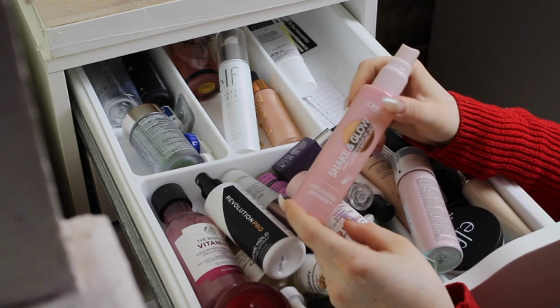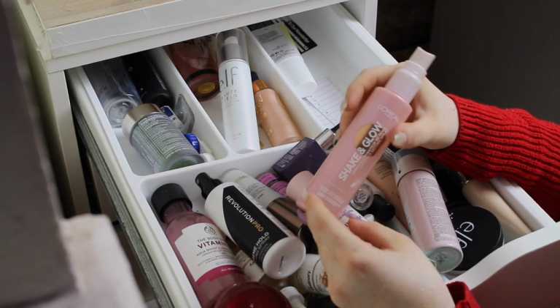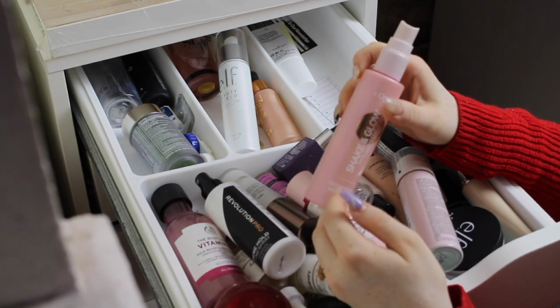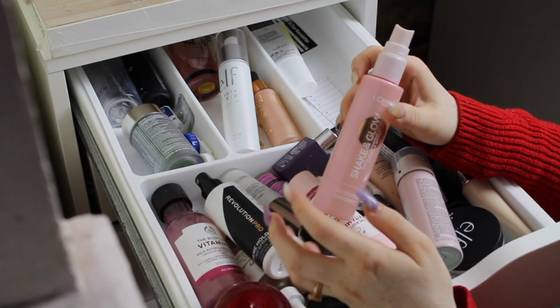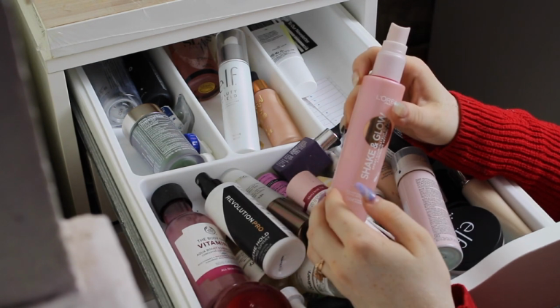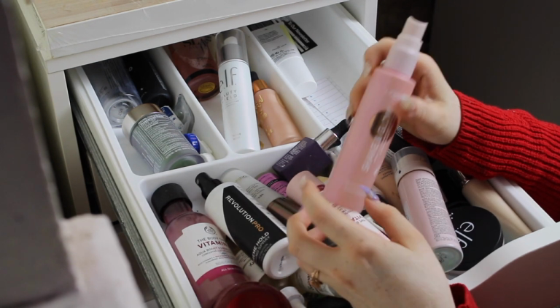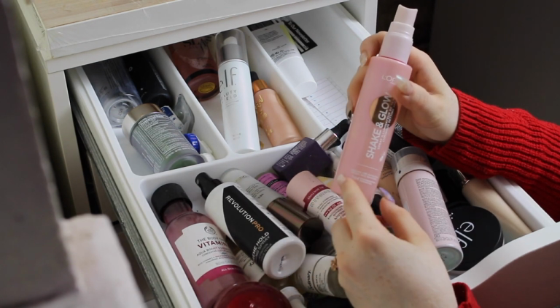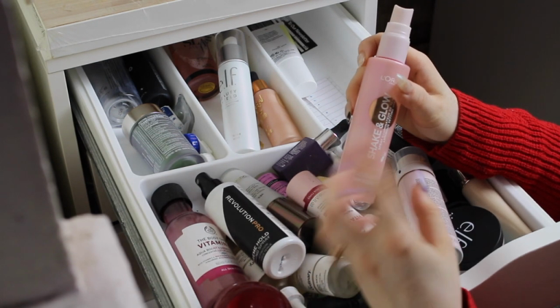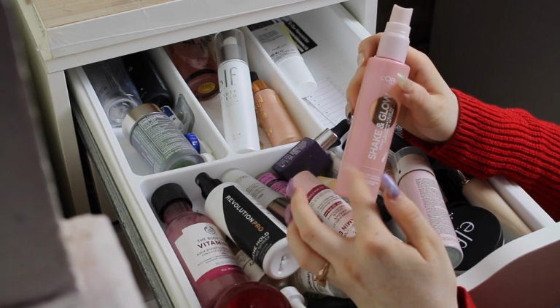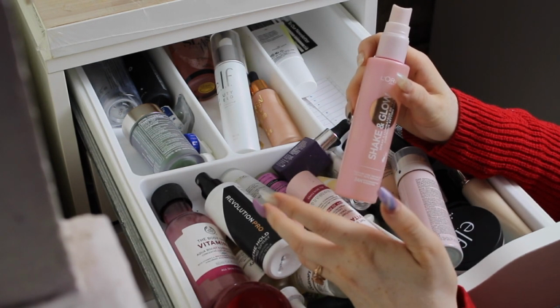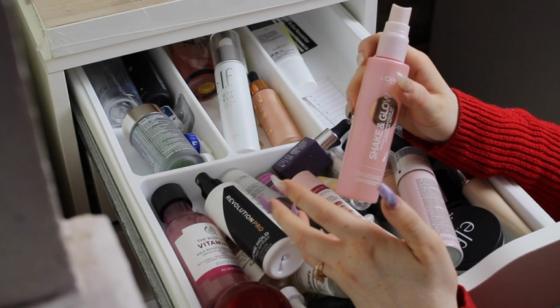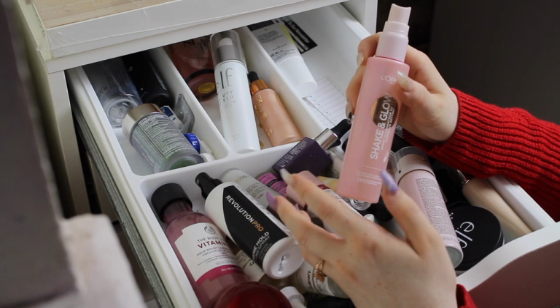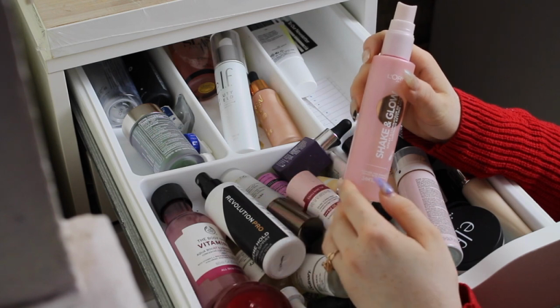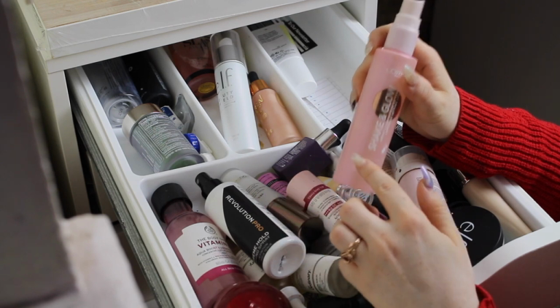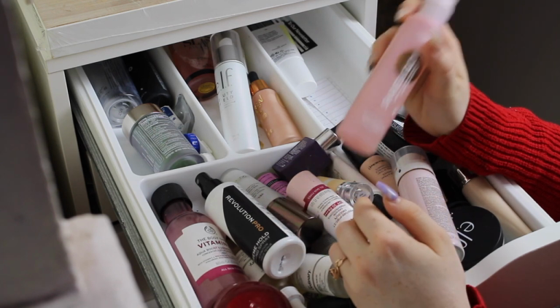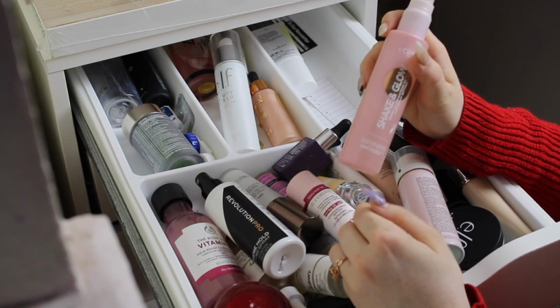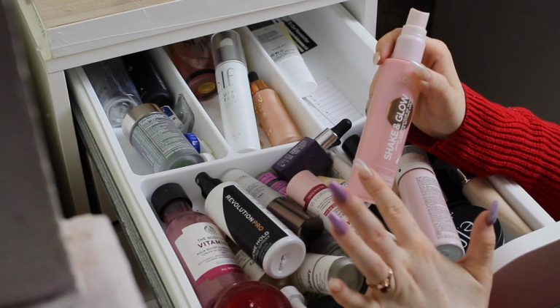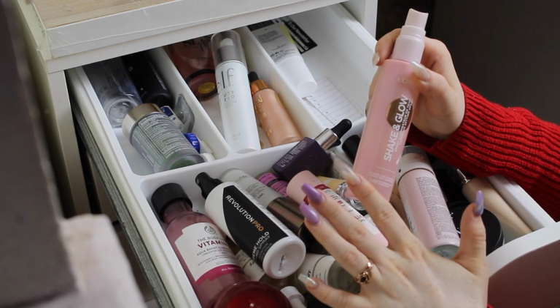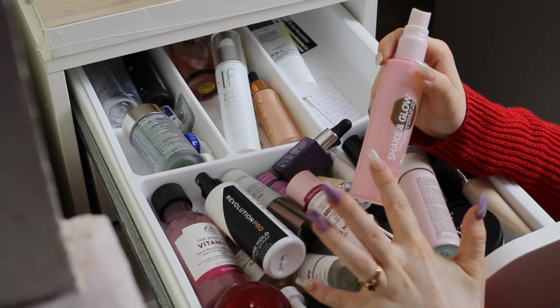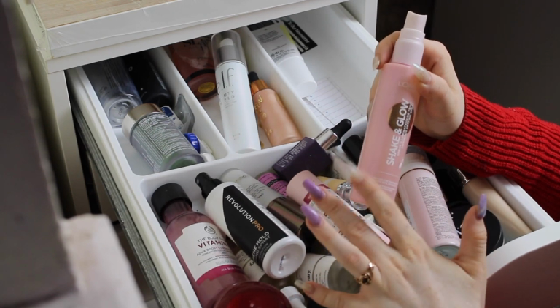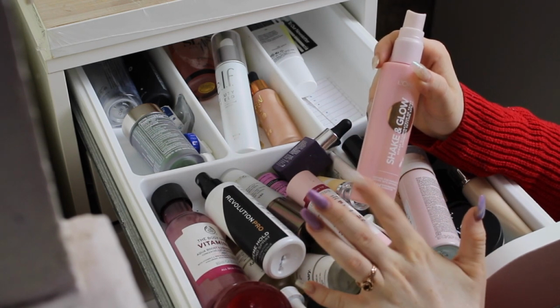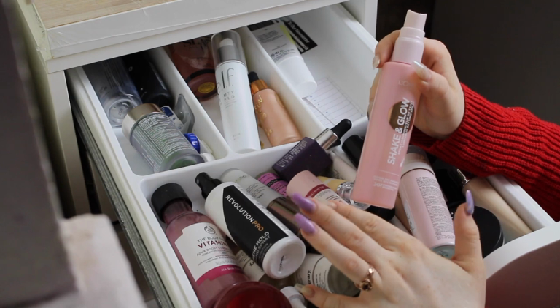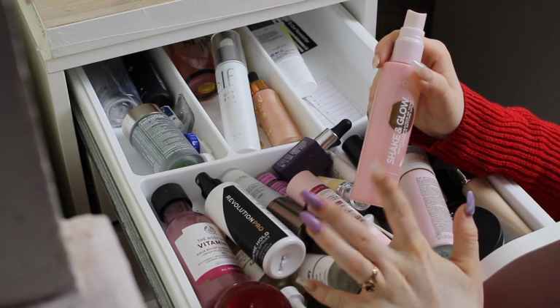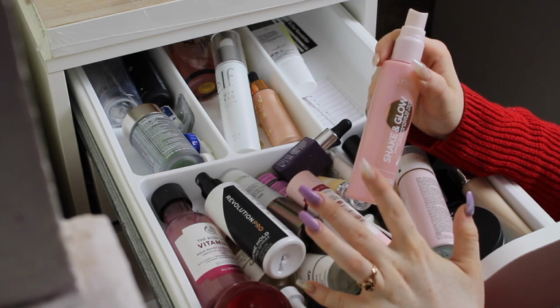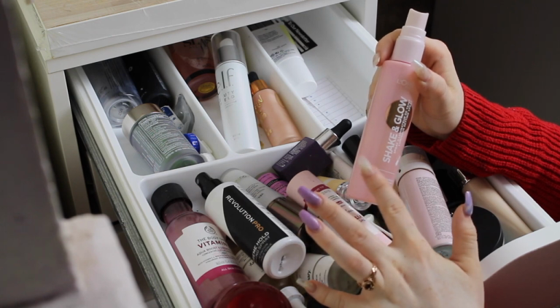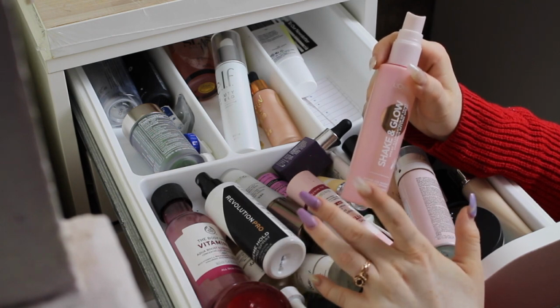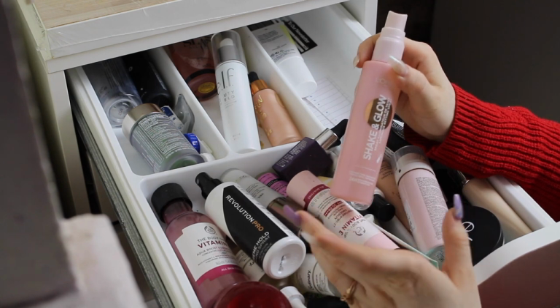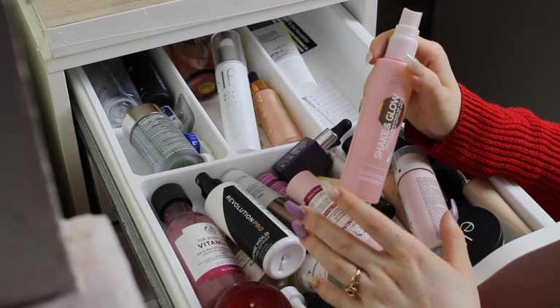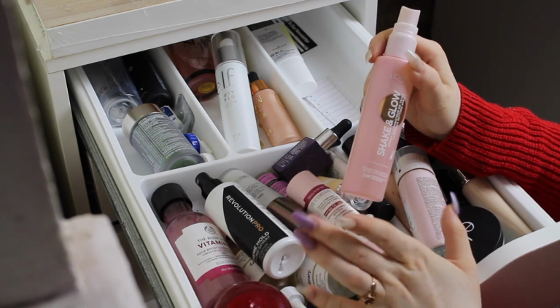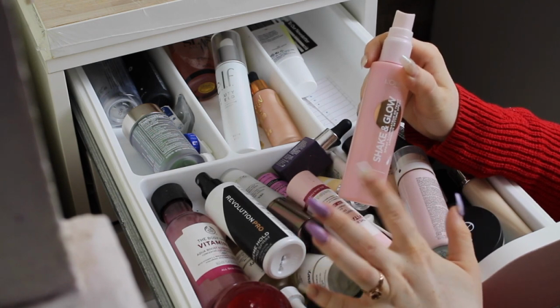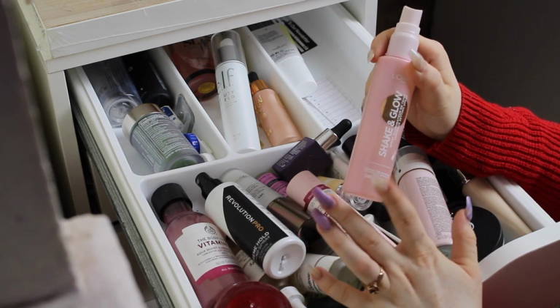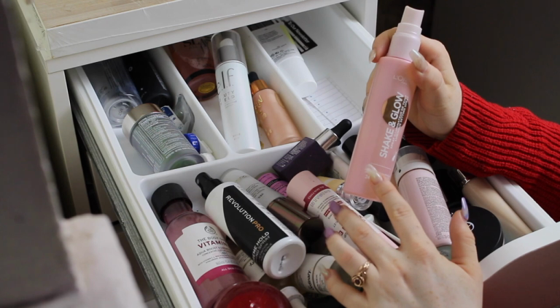The L'Oreal Shaken Glow — I really love this. The mist on this is incredible. I did a video where I tried it out in a first impressions video or something. It is so good — it can leave your skin feeling a little bit tacky, so if you don't like that kind of feeling maybe you won't like this, but I personally really love it.